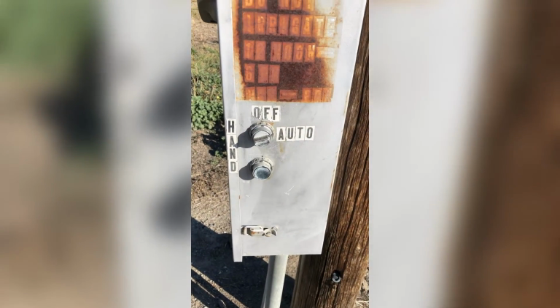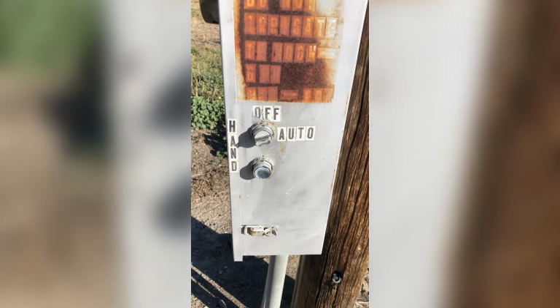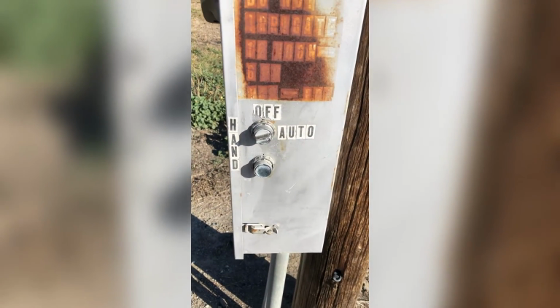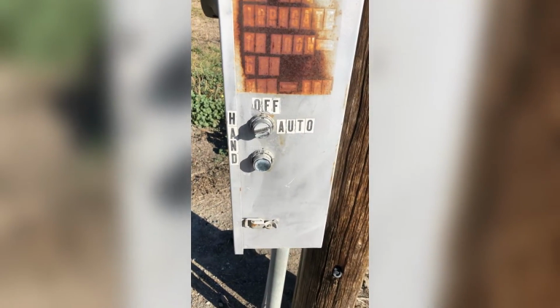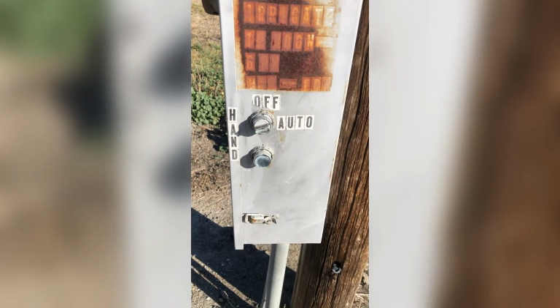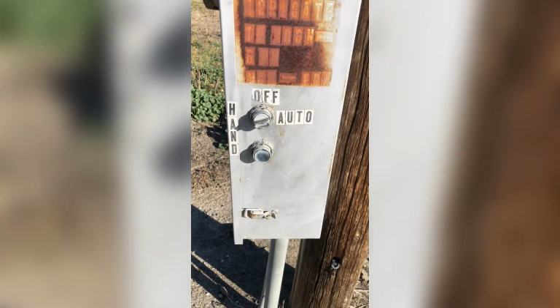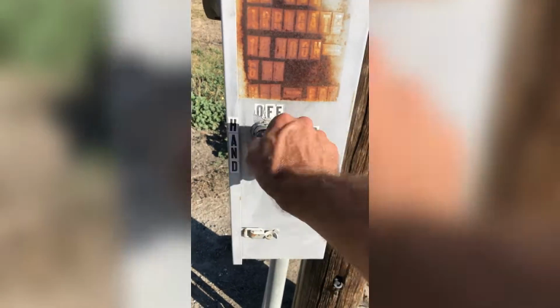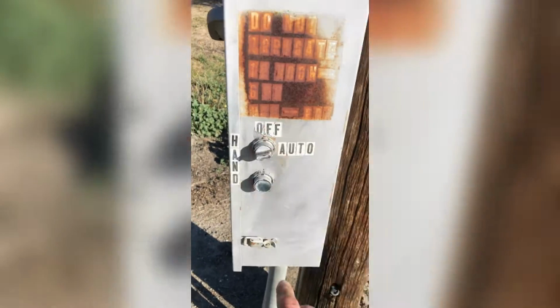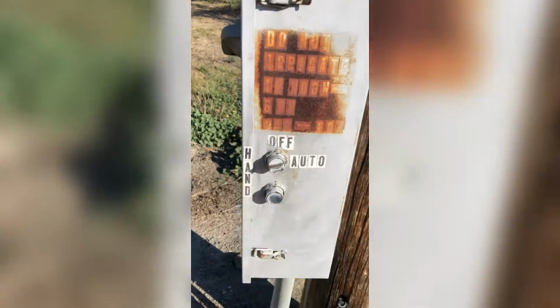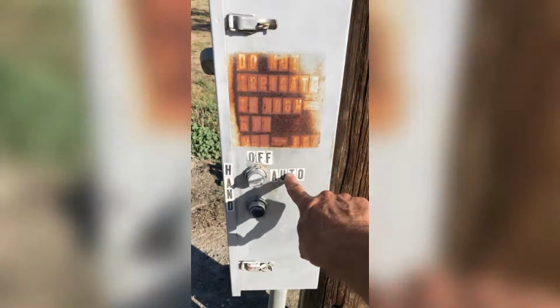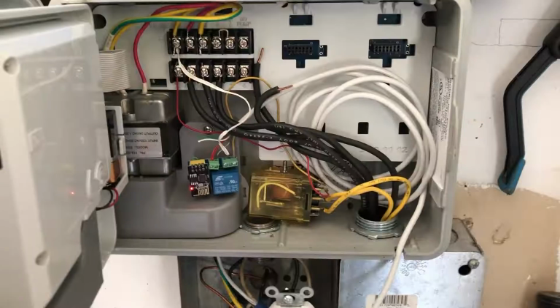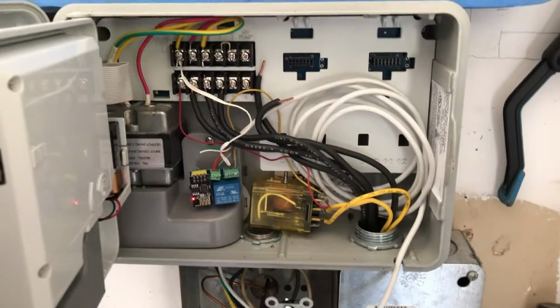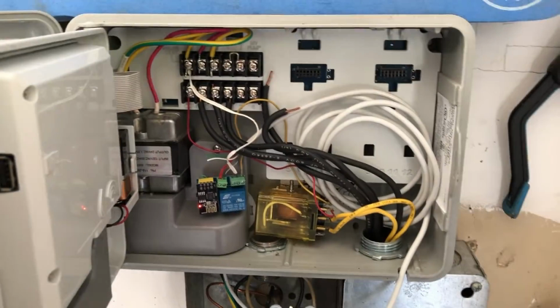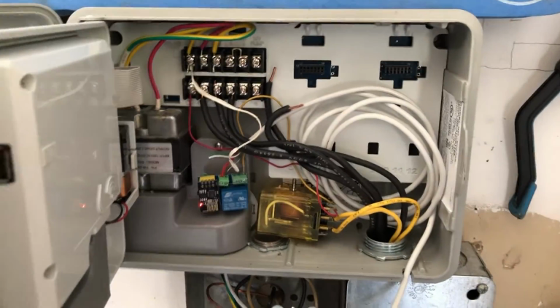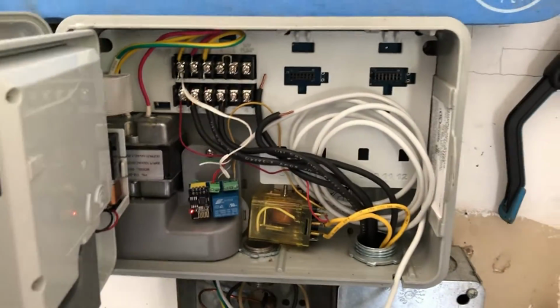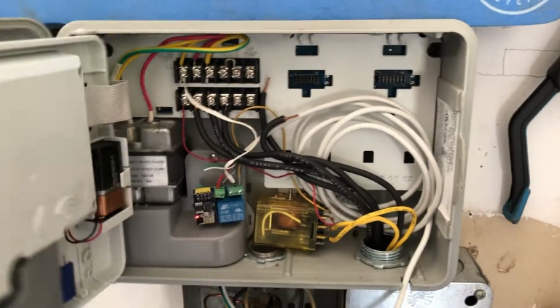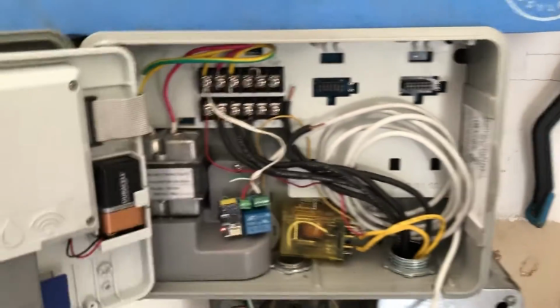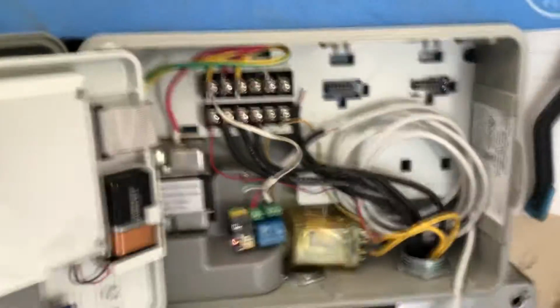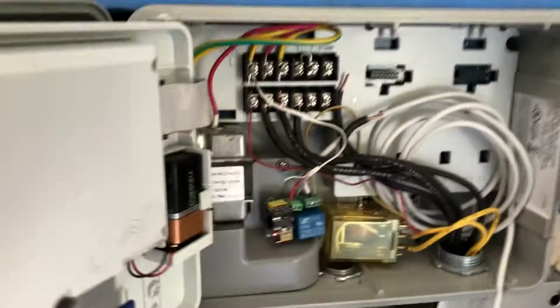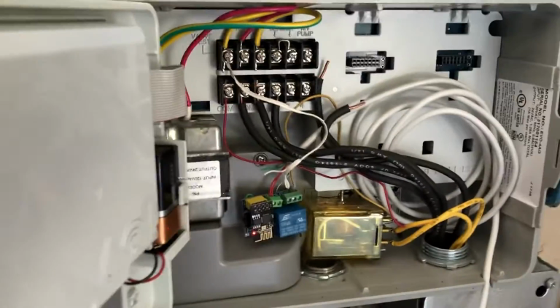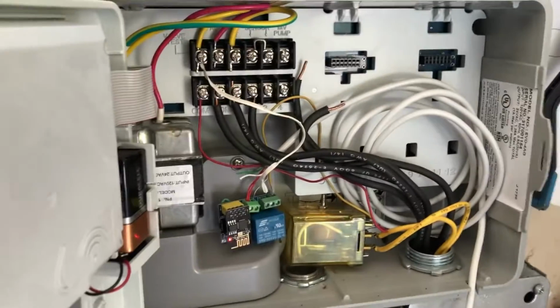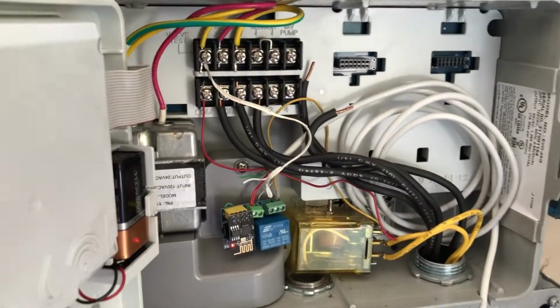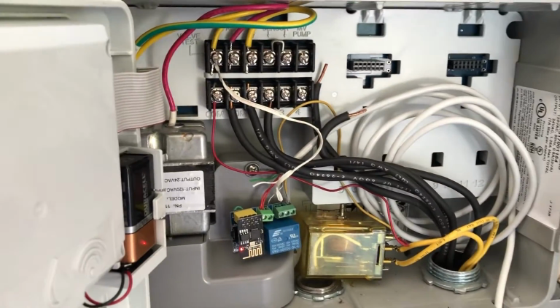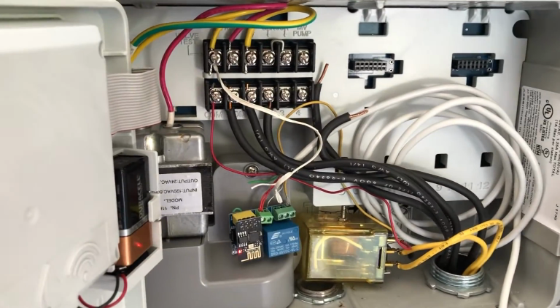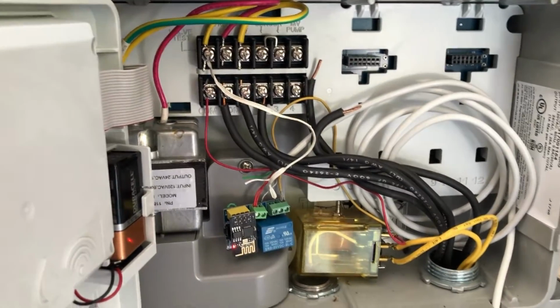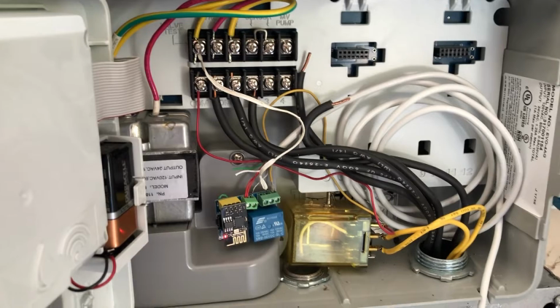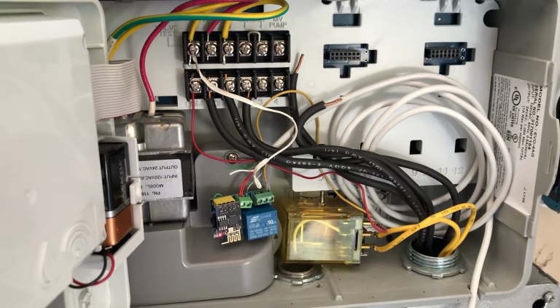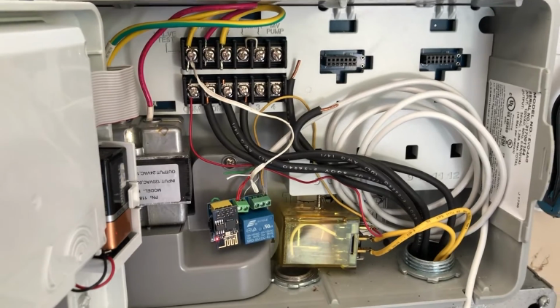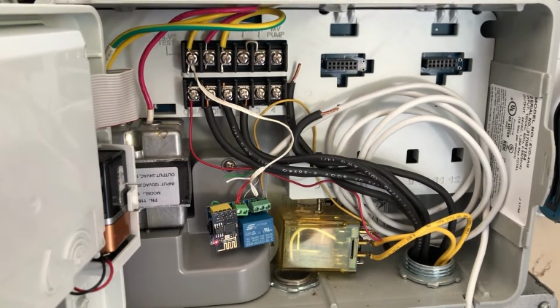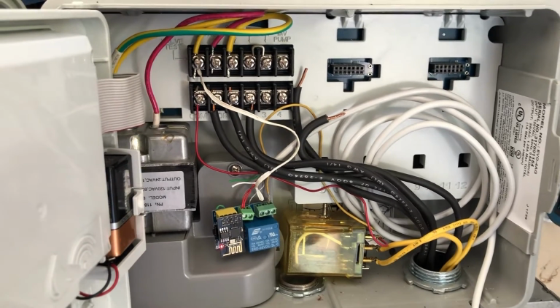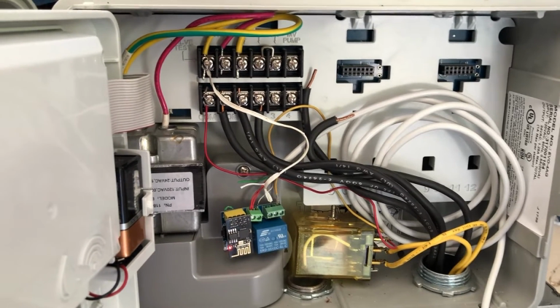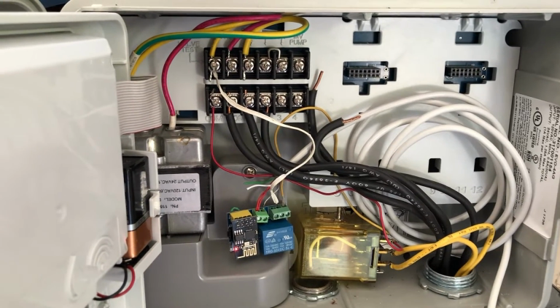And that's it. As you can see, having to manually do it is not necessarily the most ideal way of turning water on.